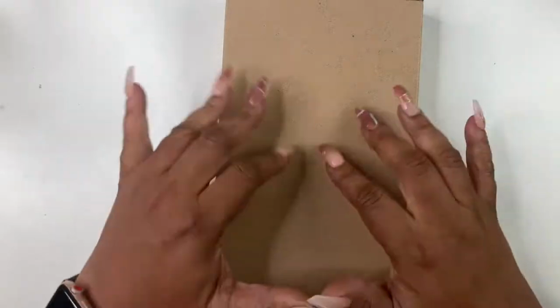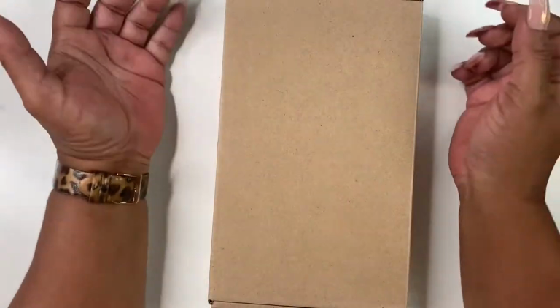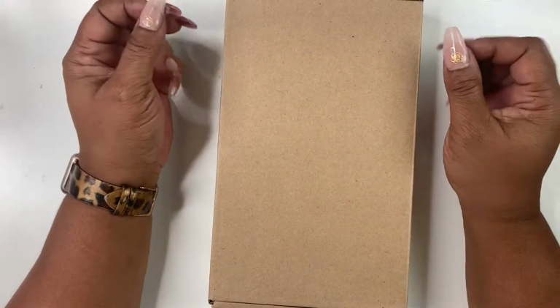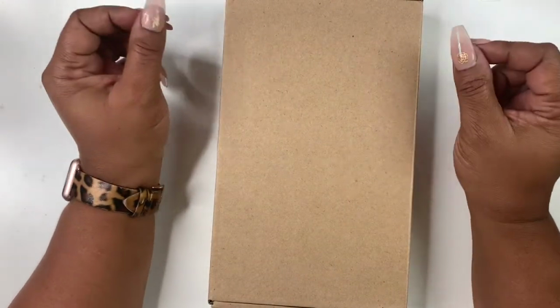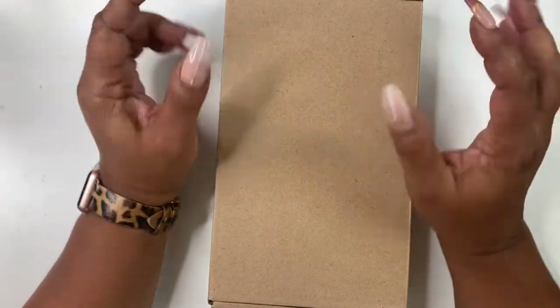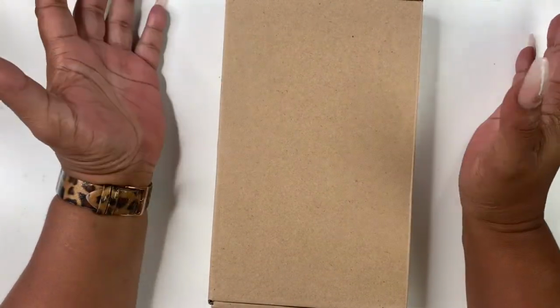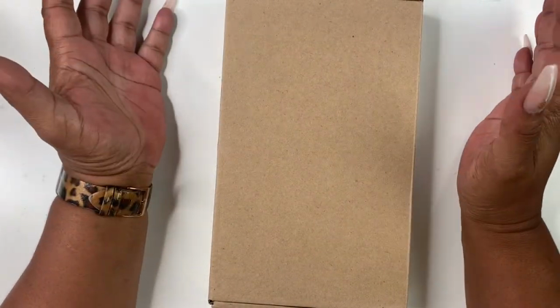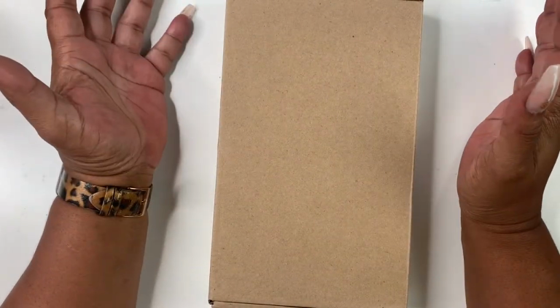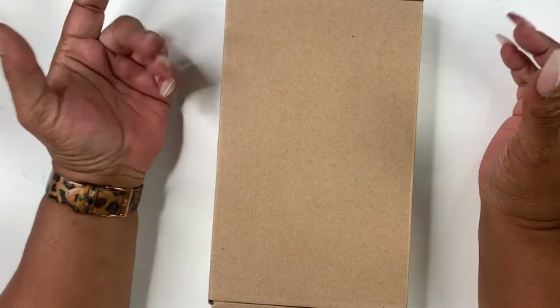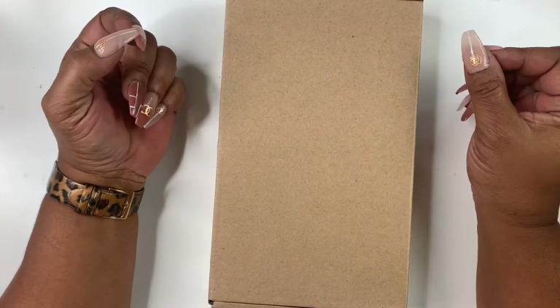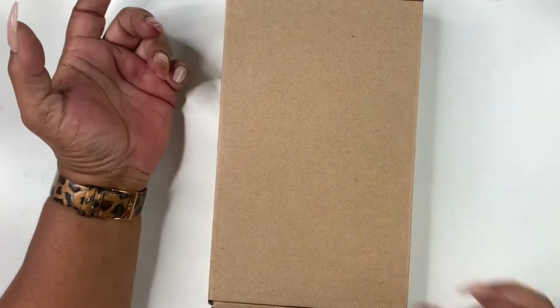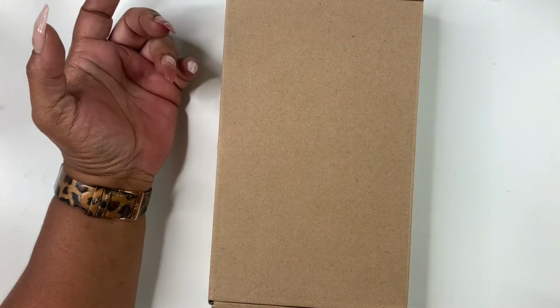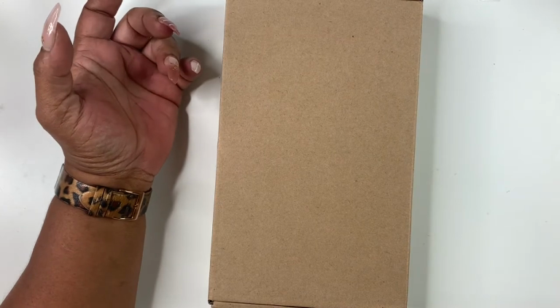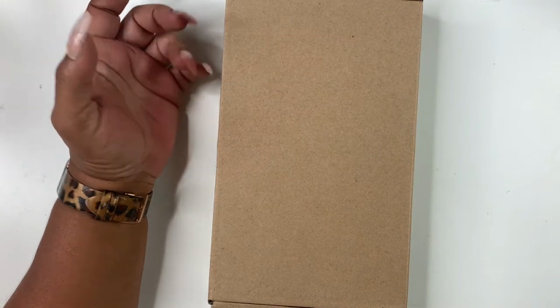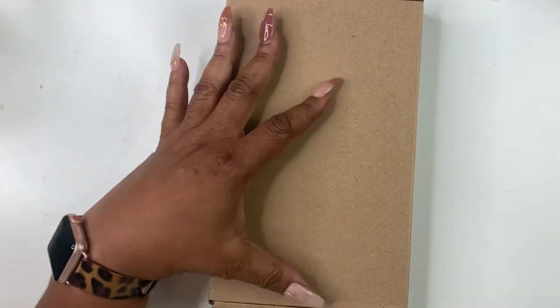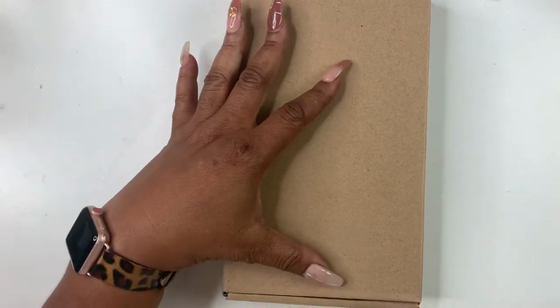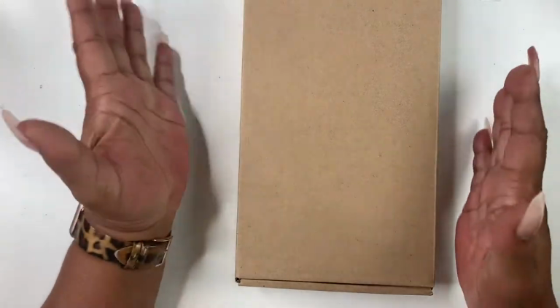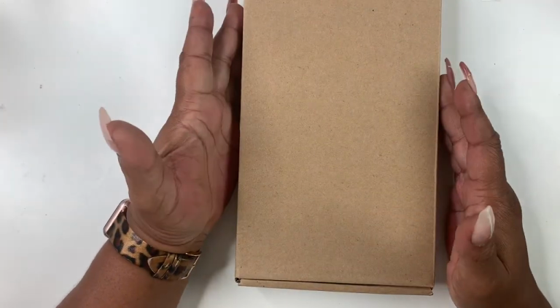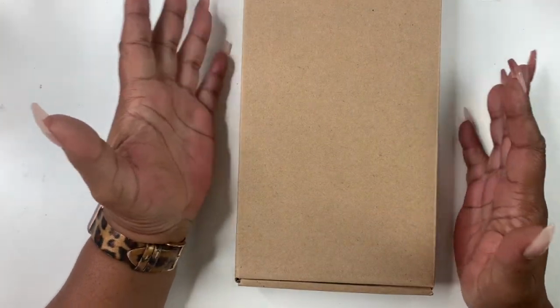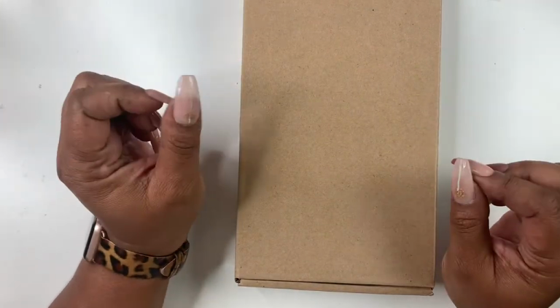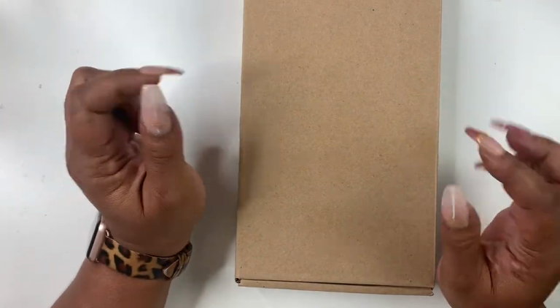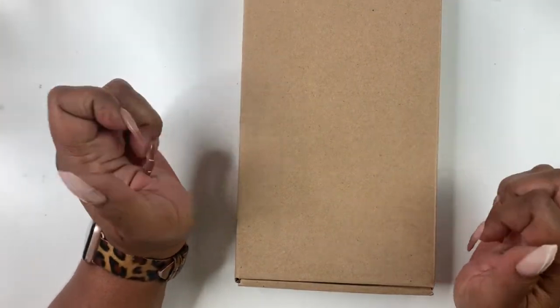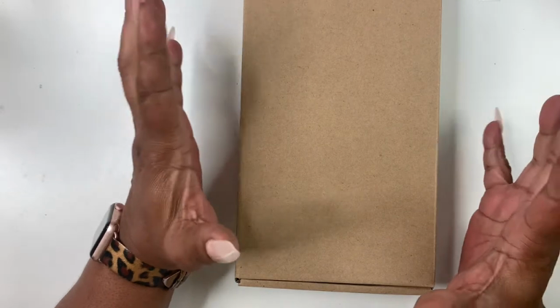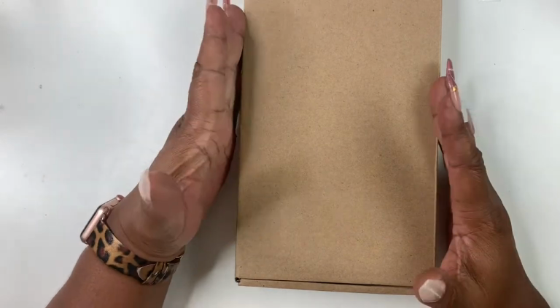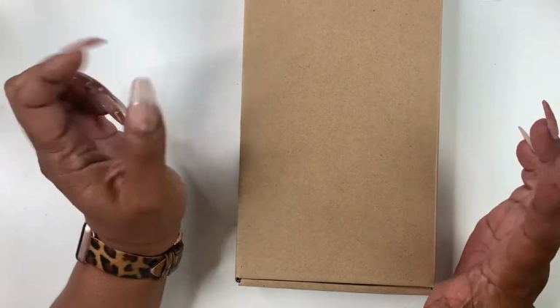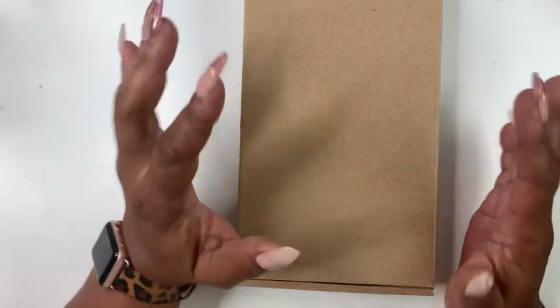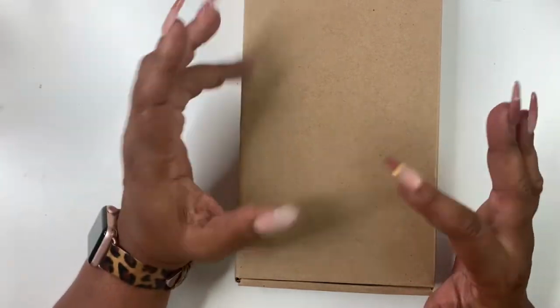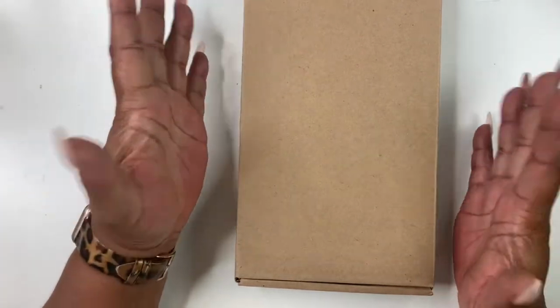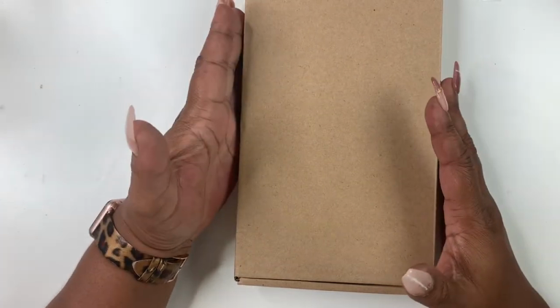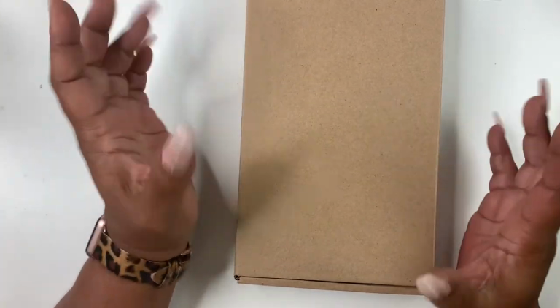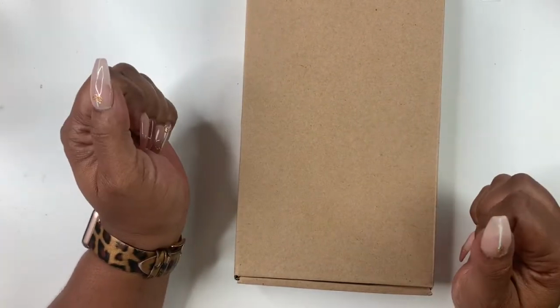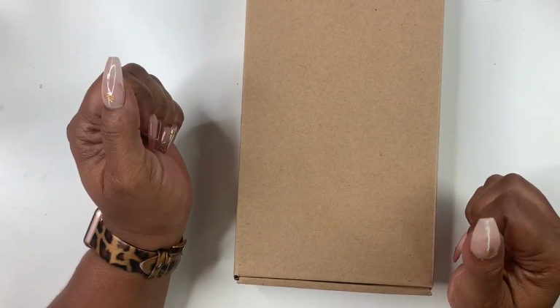Hello everyone and welcome back to Norris Cove. I'm Yoshida. Today I have an unboxing of the Filofax Saffiano planner wallet. So let's get right into it.